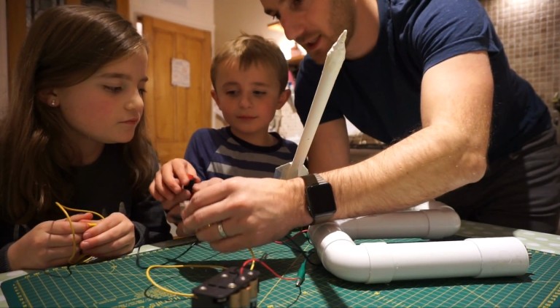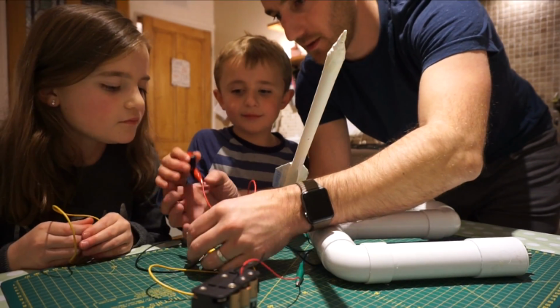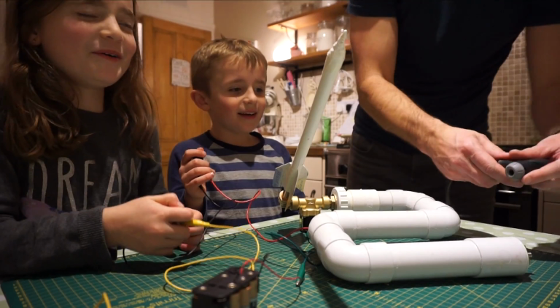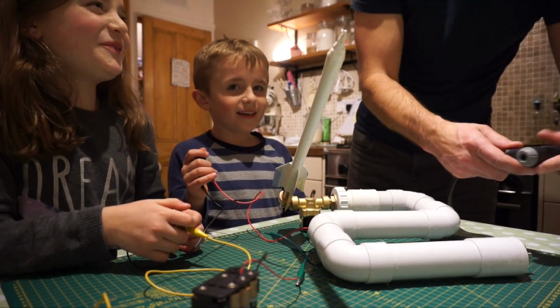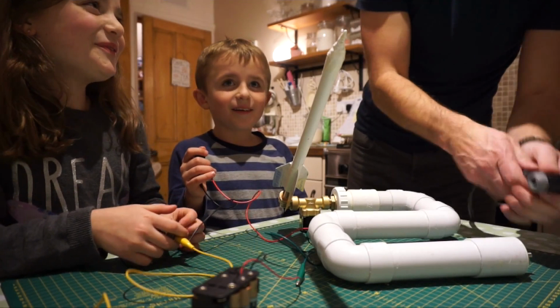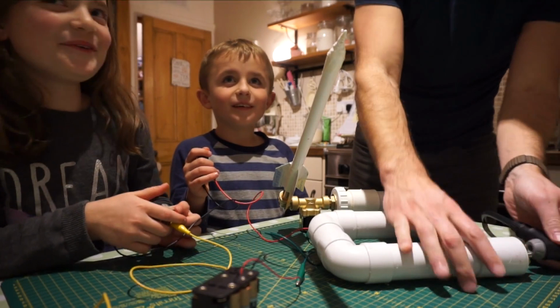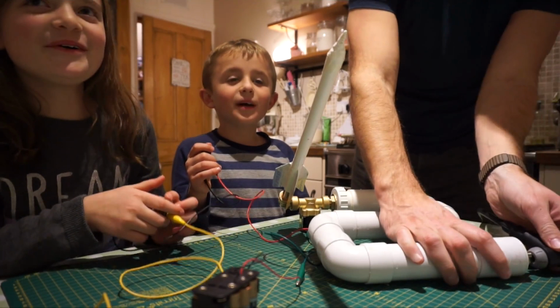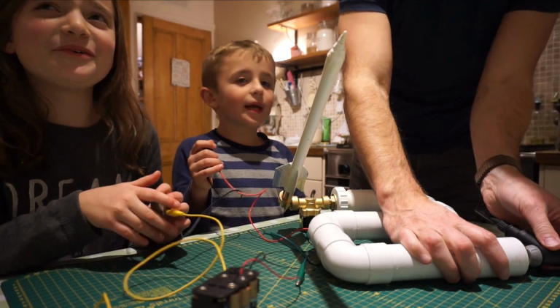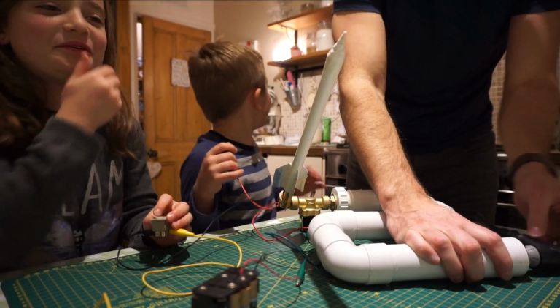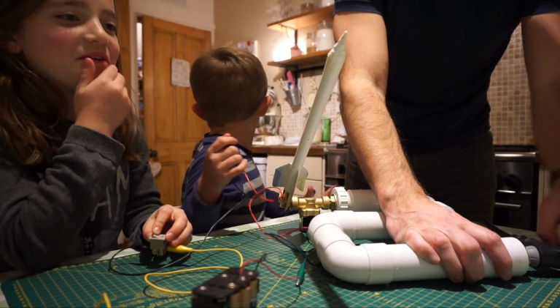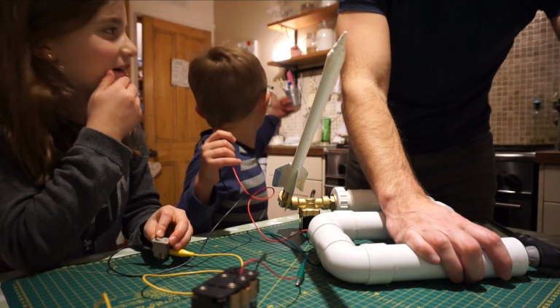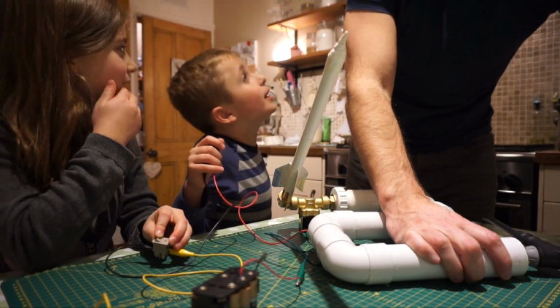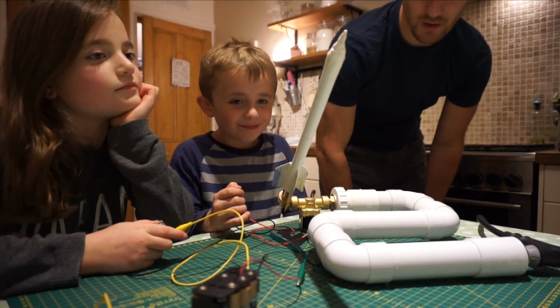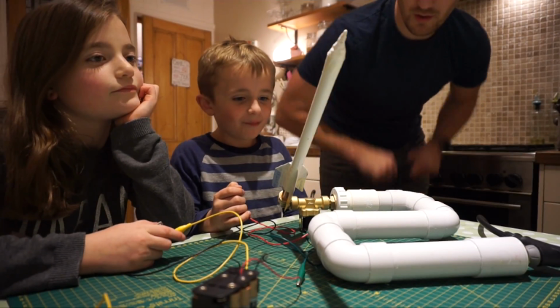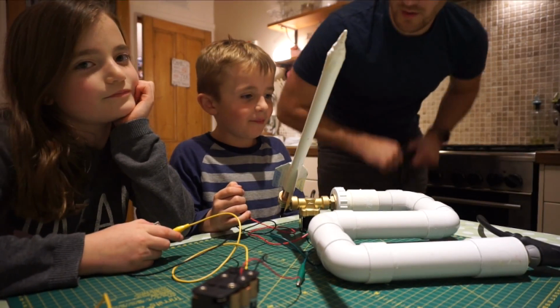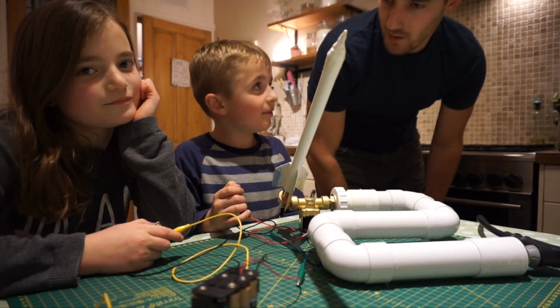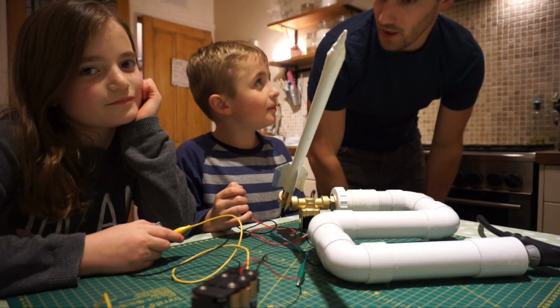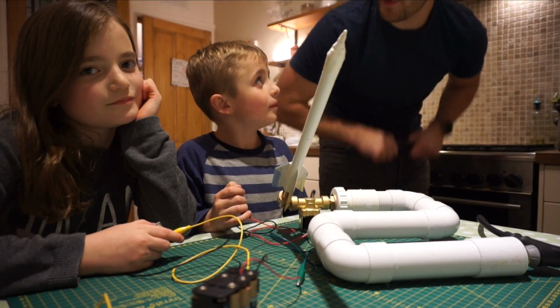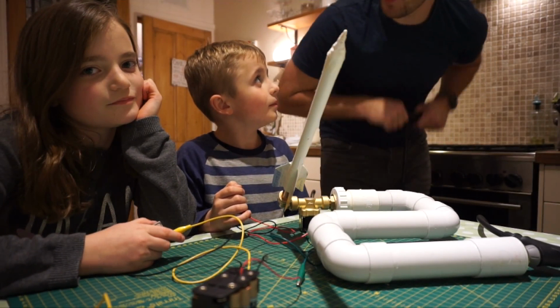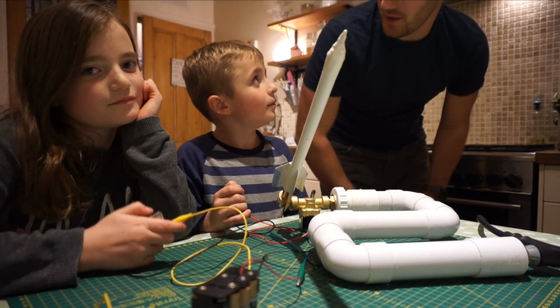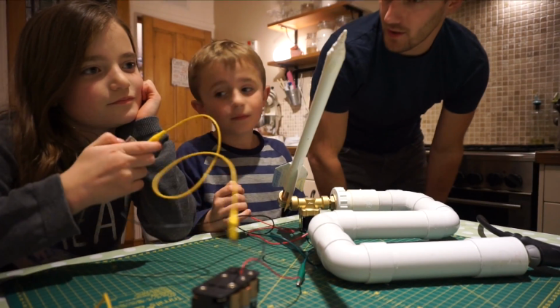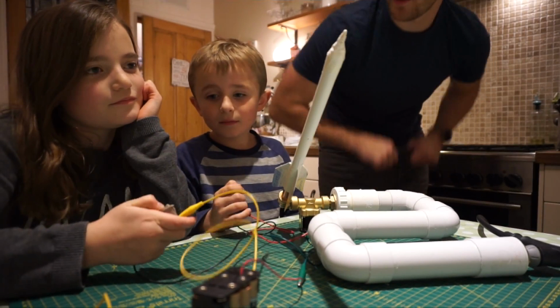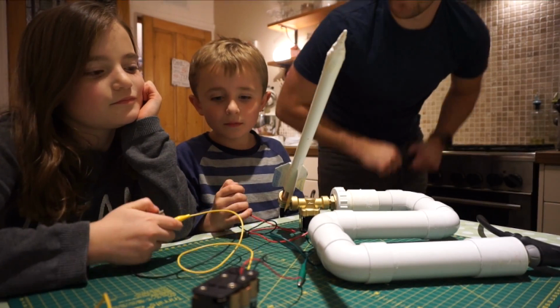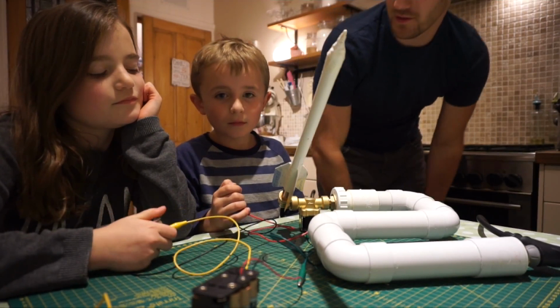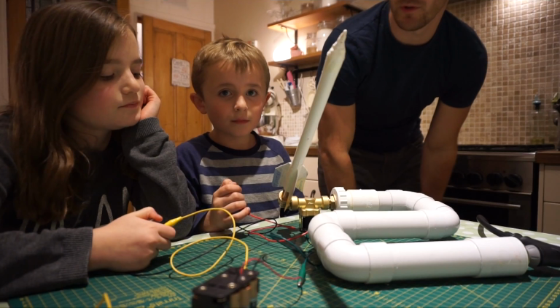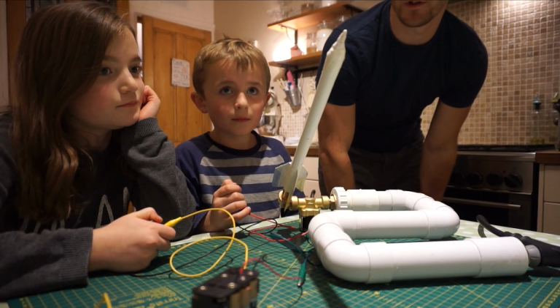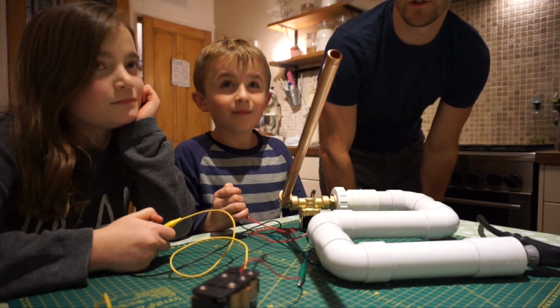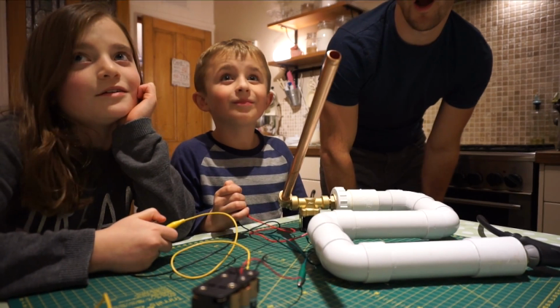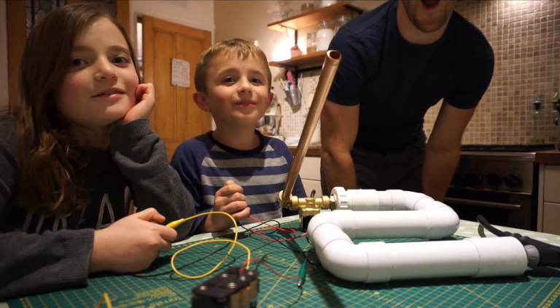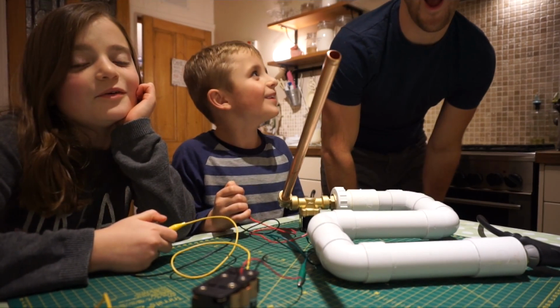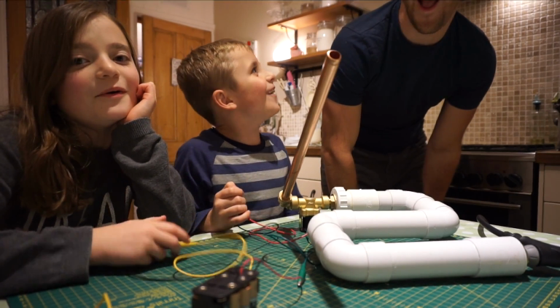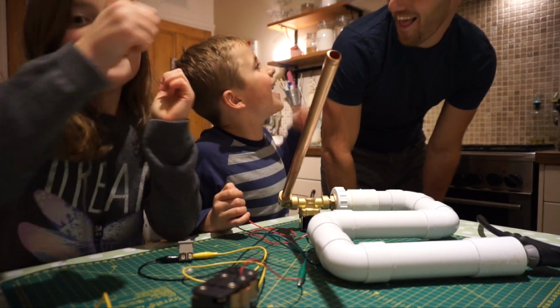Shall we test it? Where should we aim it, Daddy? Time to launch. That worked!